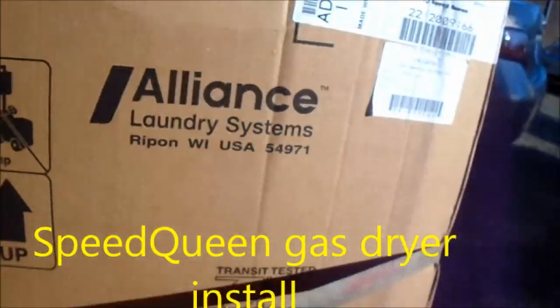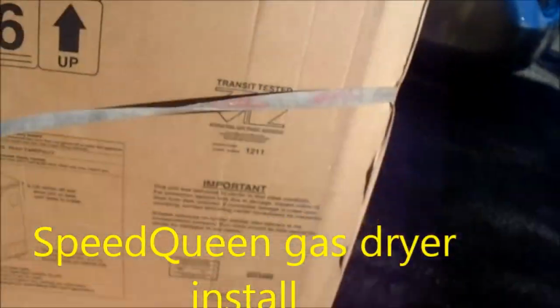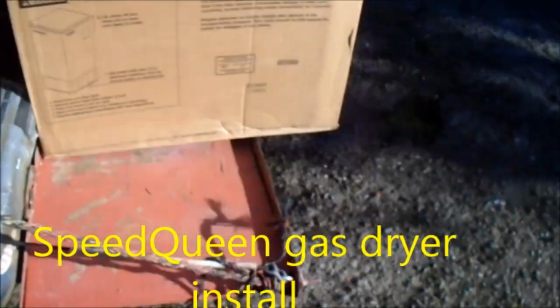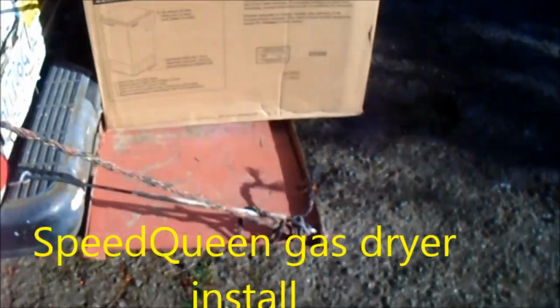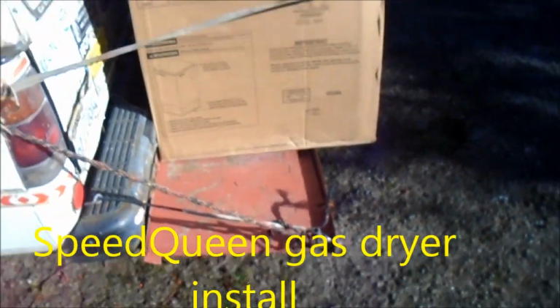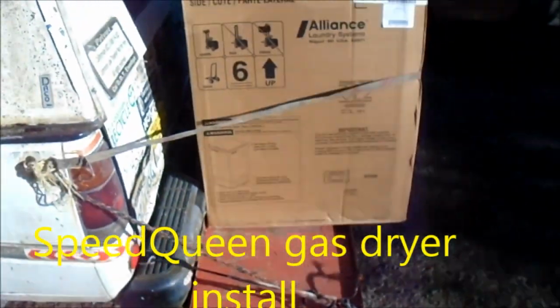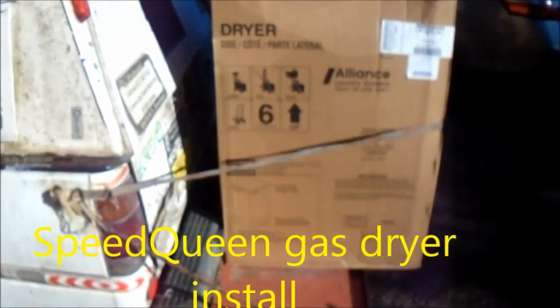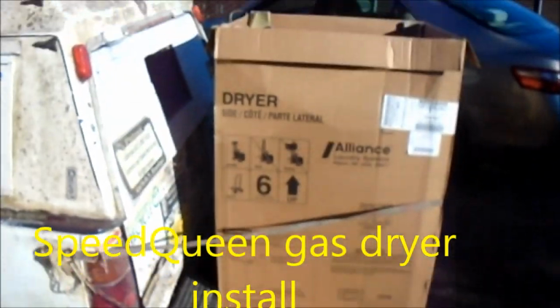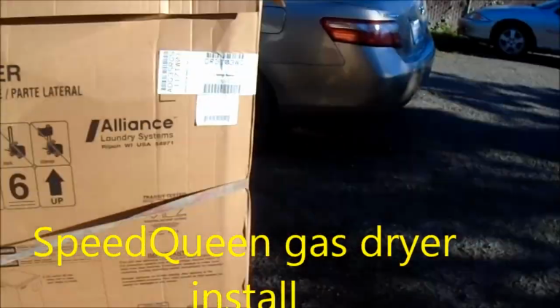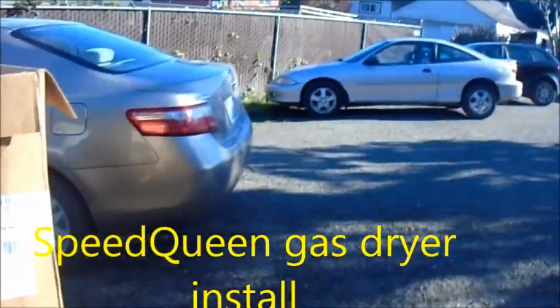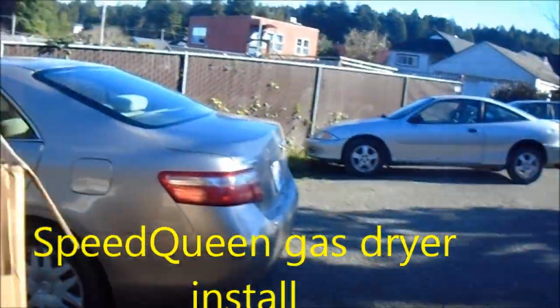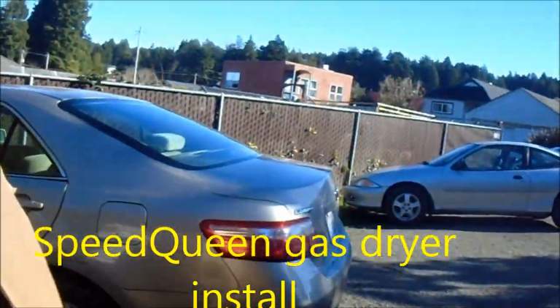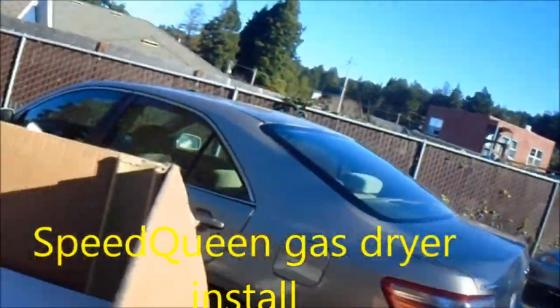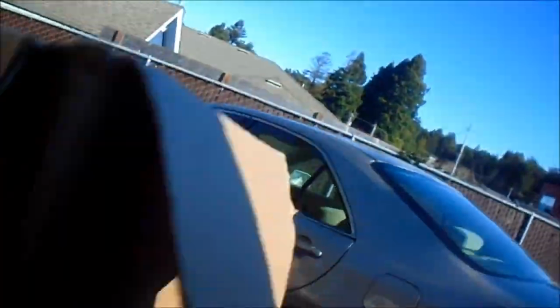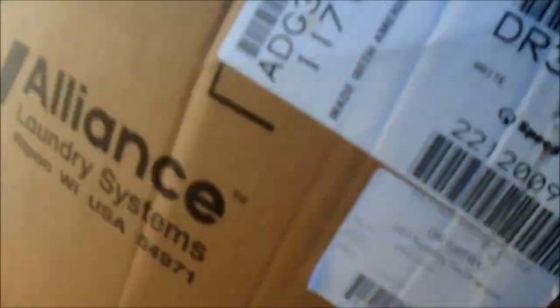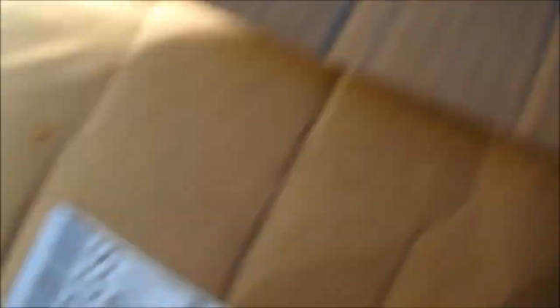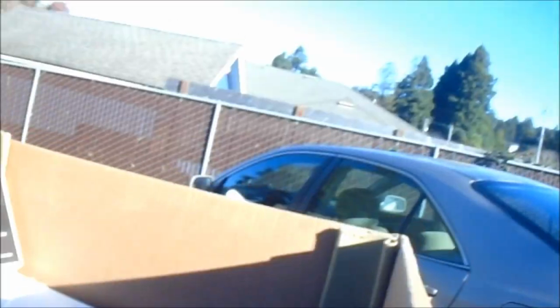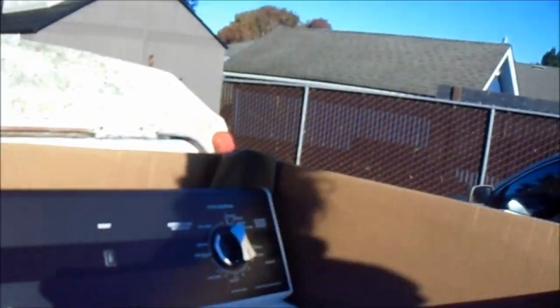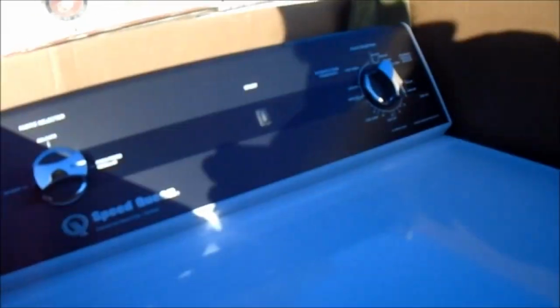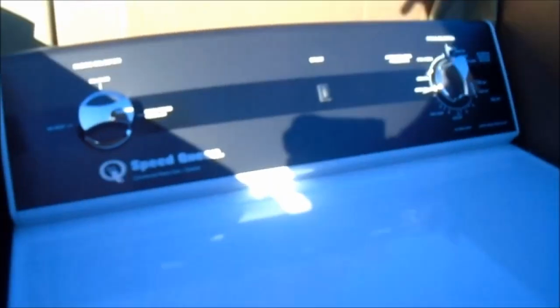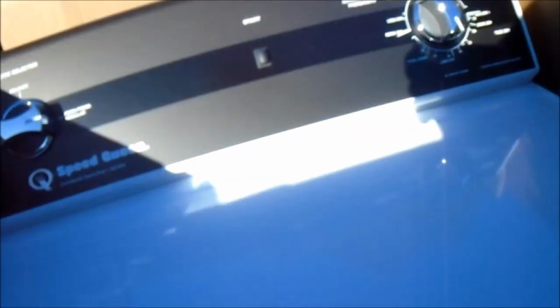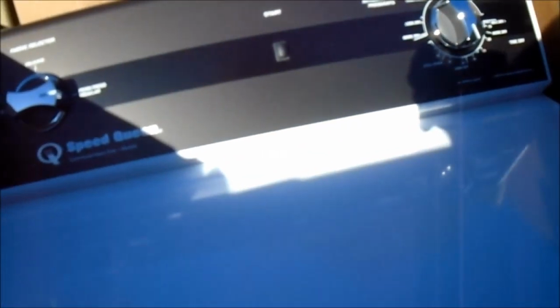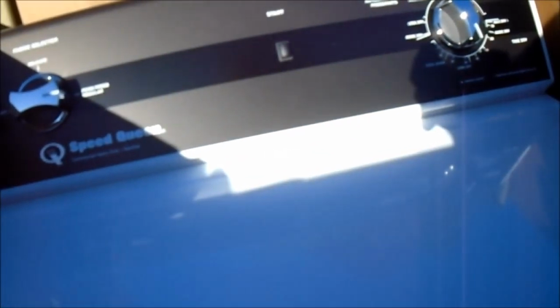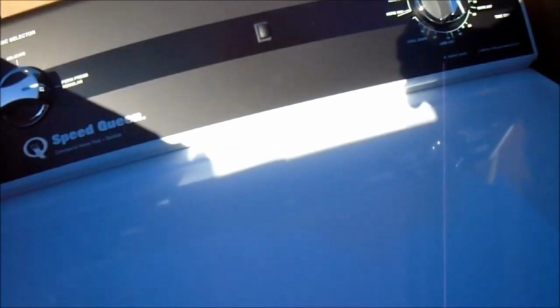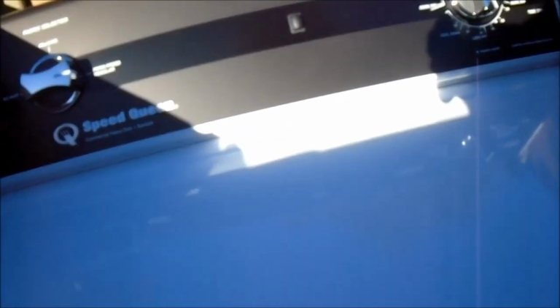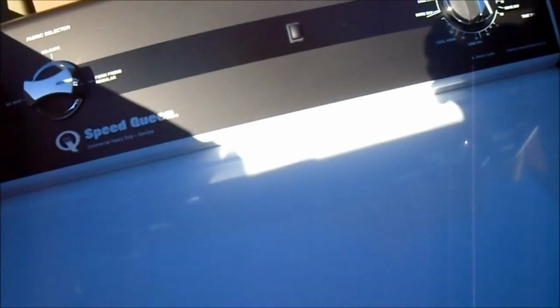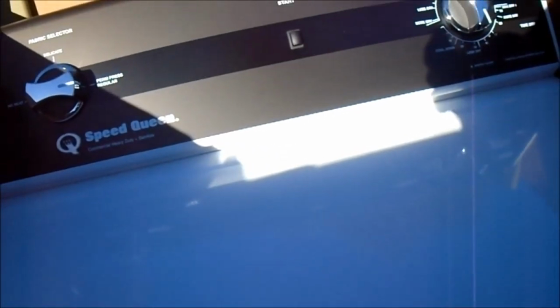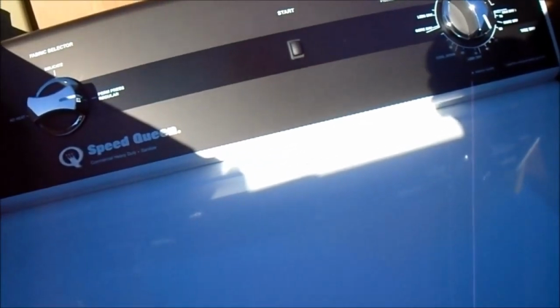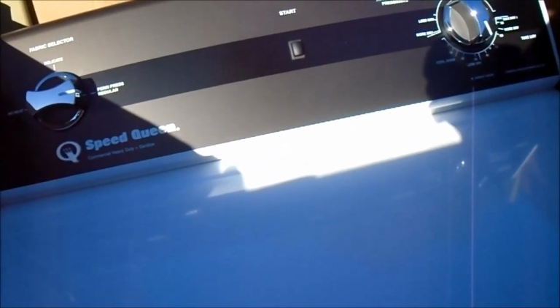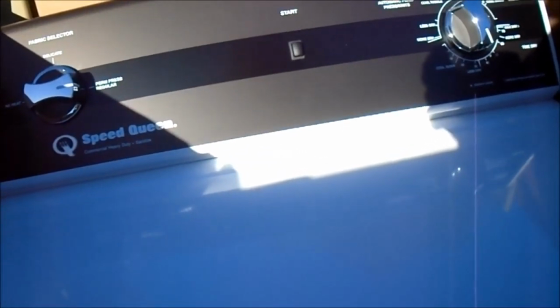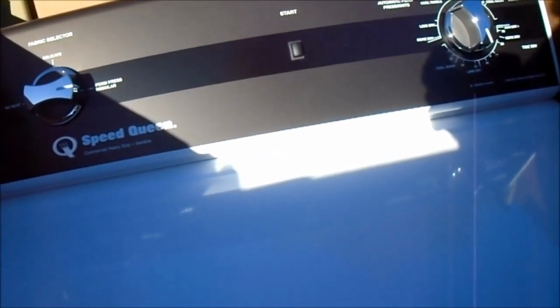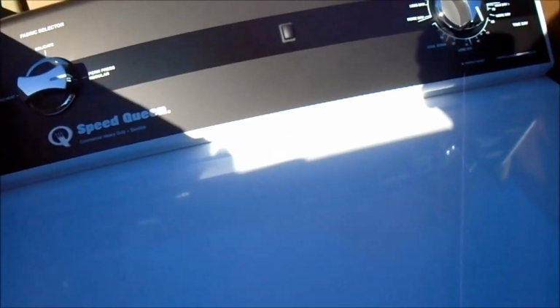We've got a new dryer we're going to hook up. This is Alliance Laundry Systems, Speed Queen — brand new gas dryer. I'm going to show you how to take the old one out and hook the new one up.